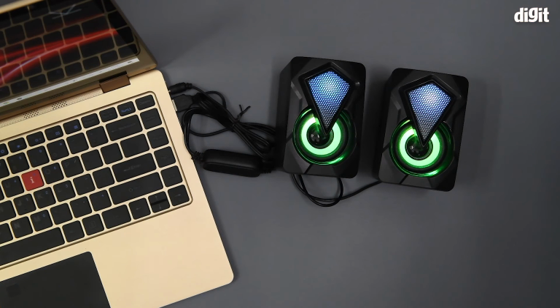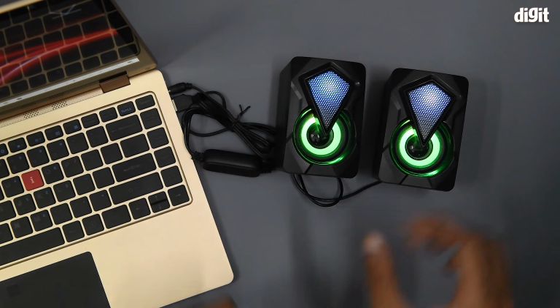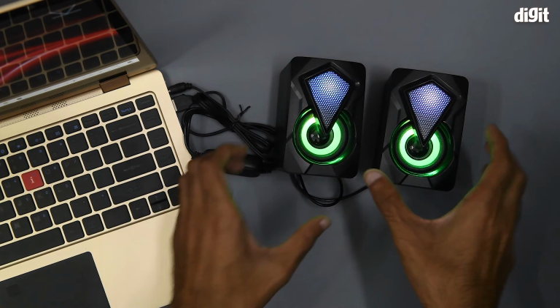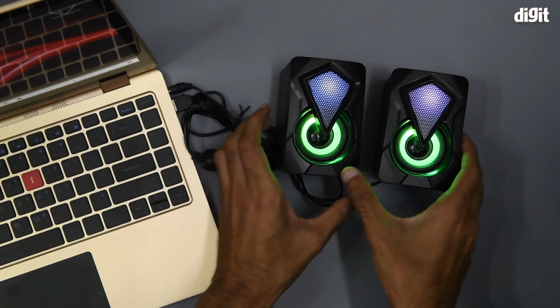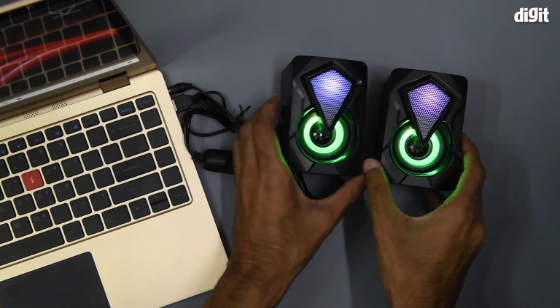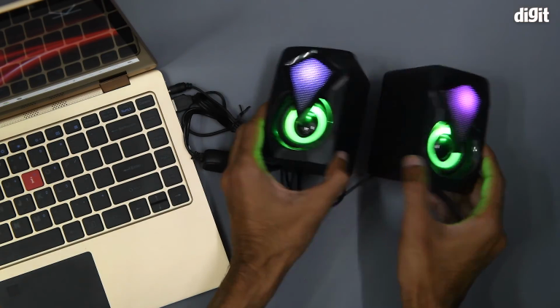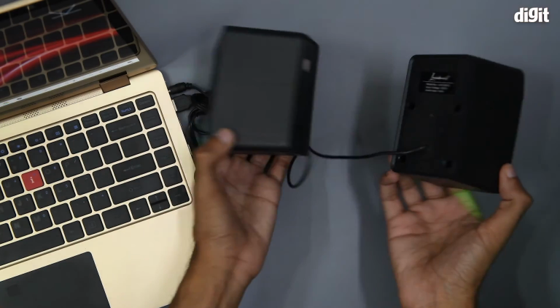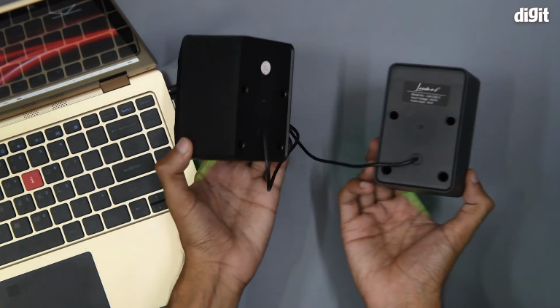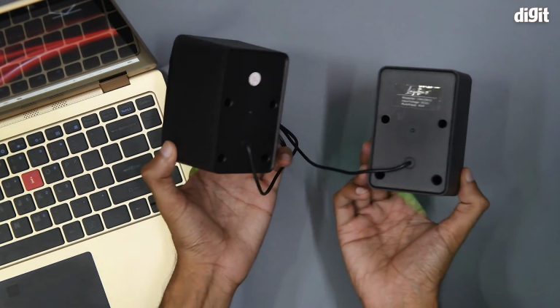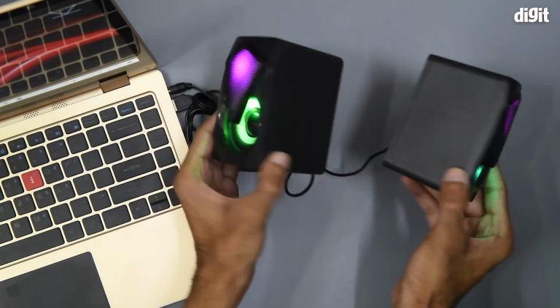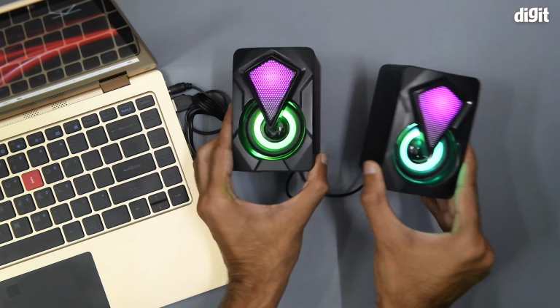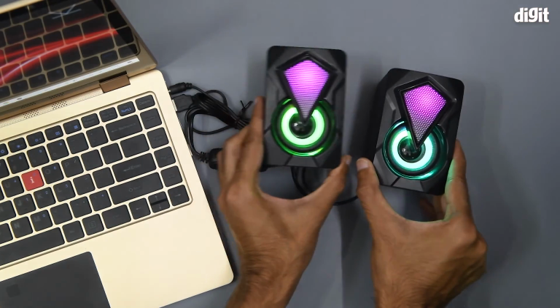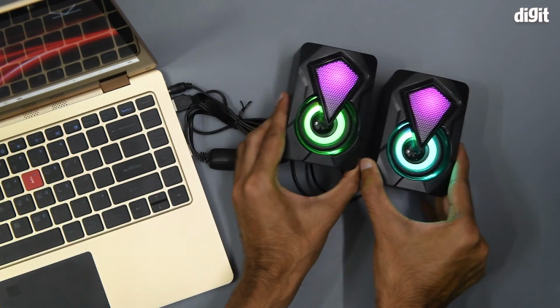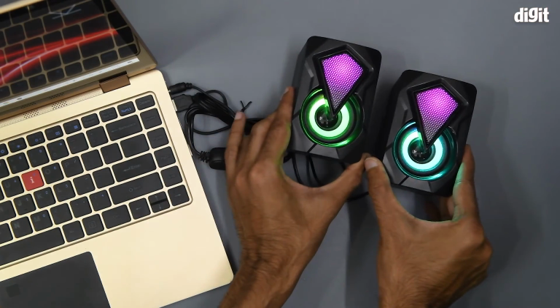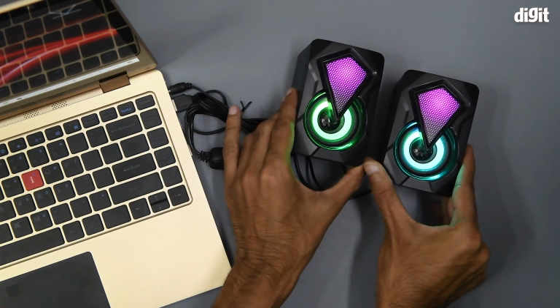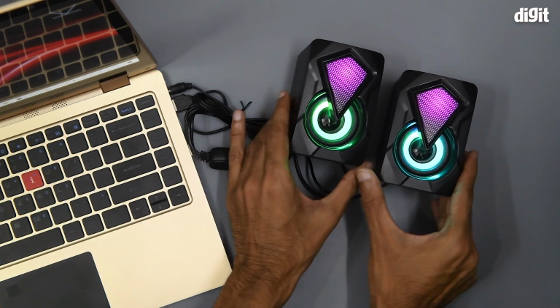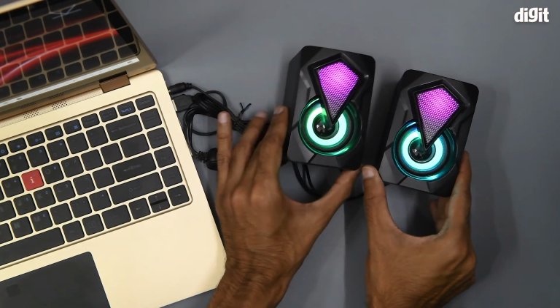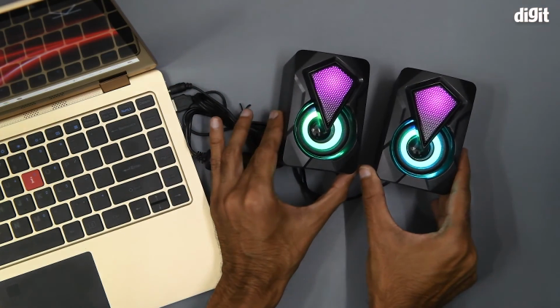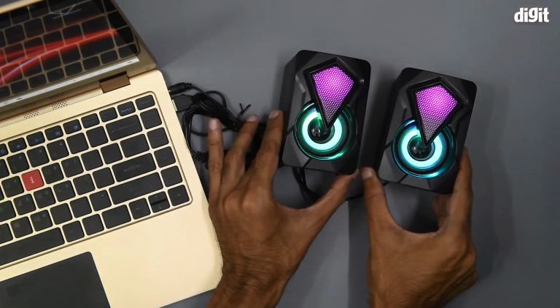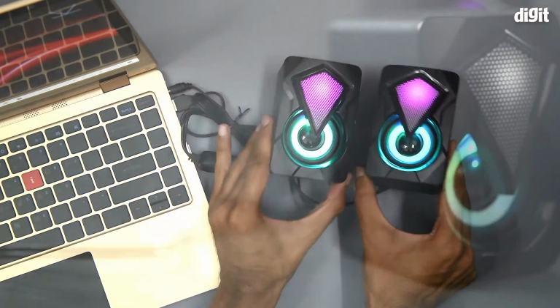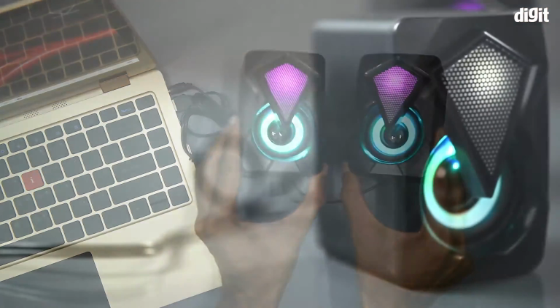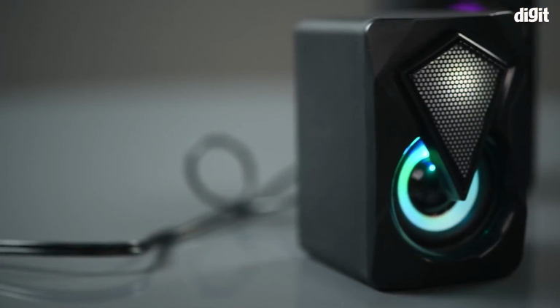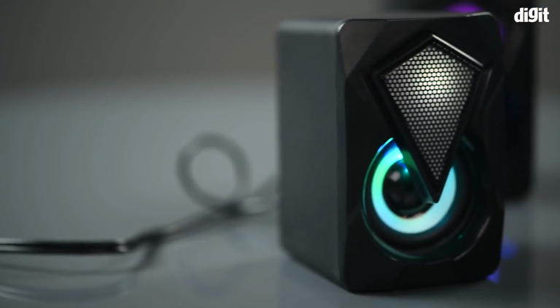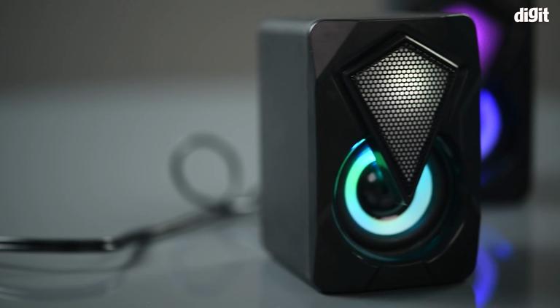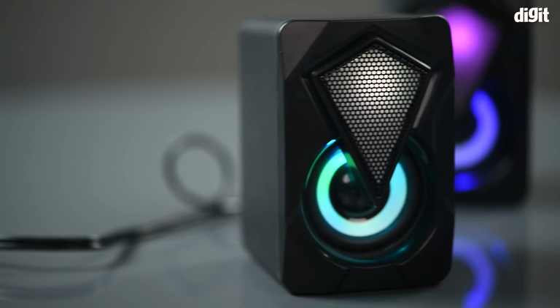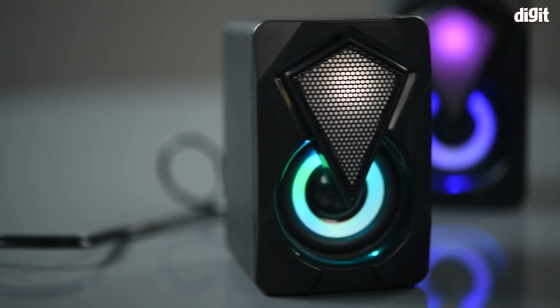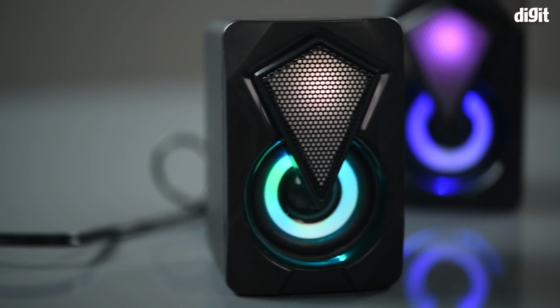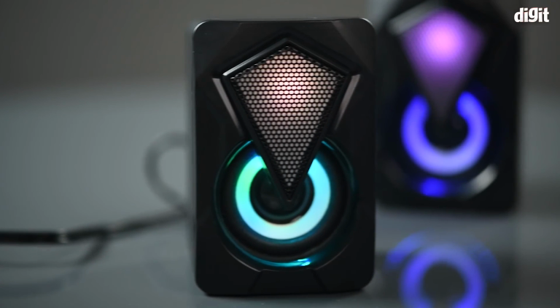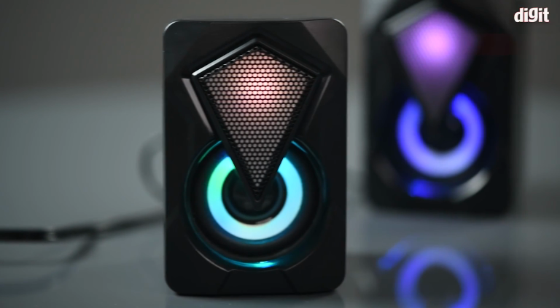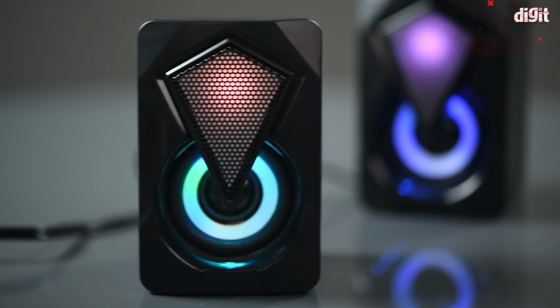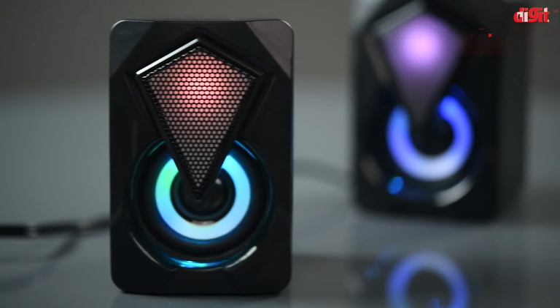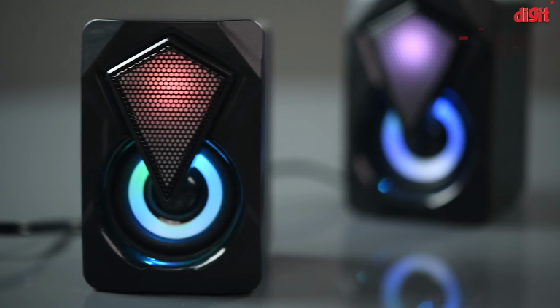This was the unboxing of the Landmark Divine computer speakers. Thank you for watching and we will see you in the next one.